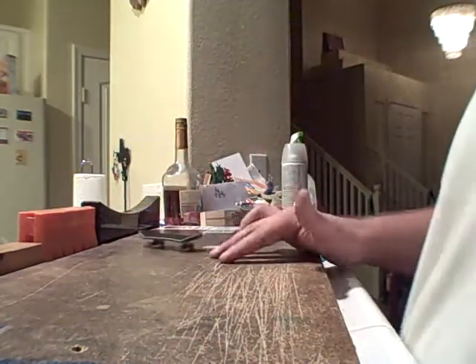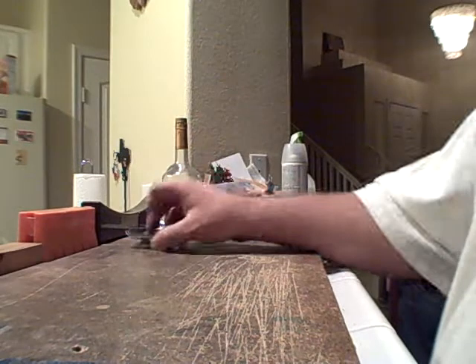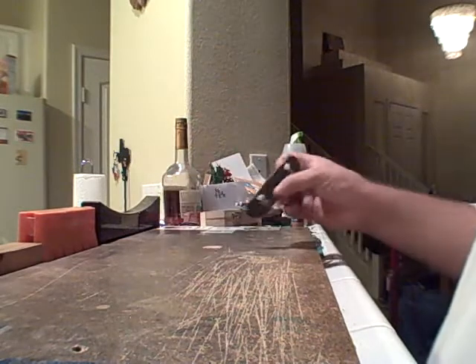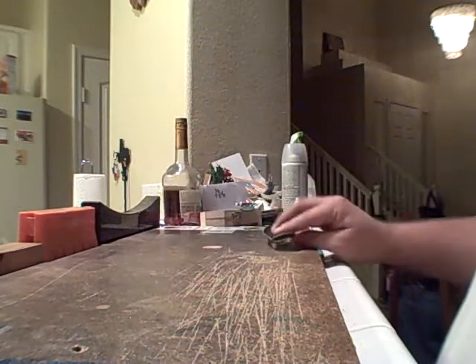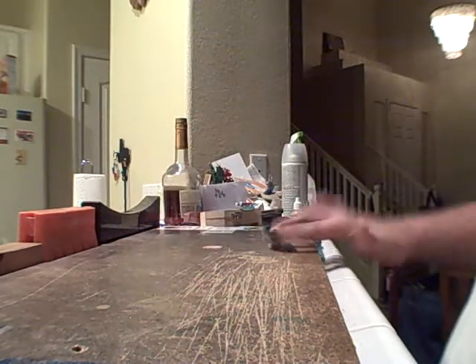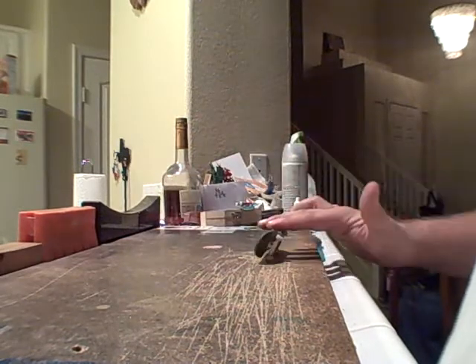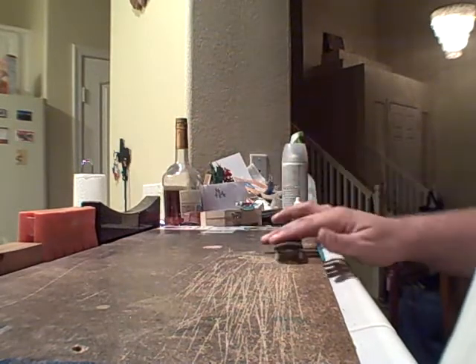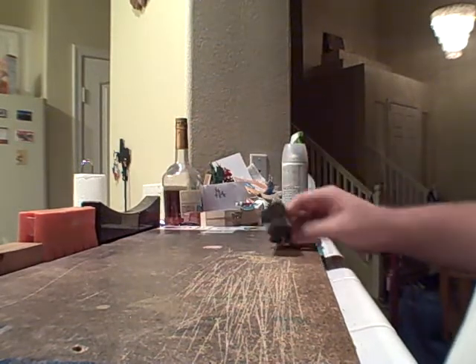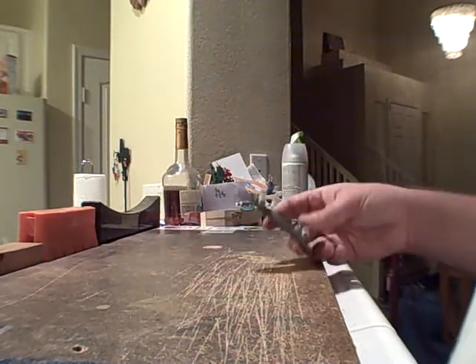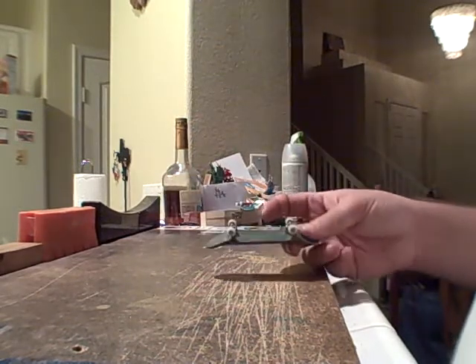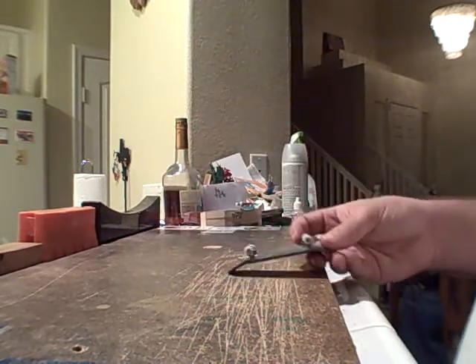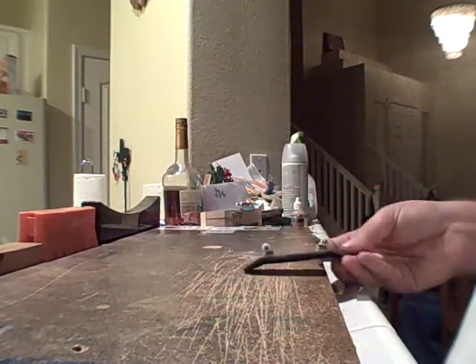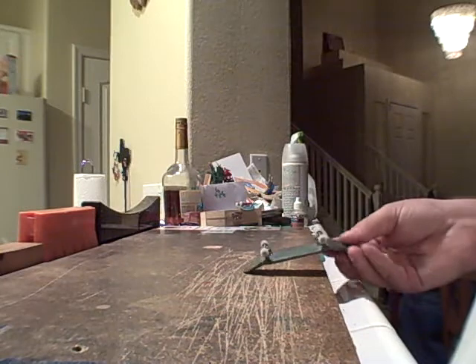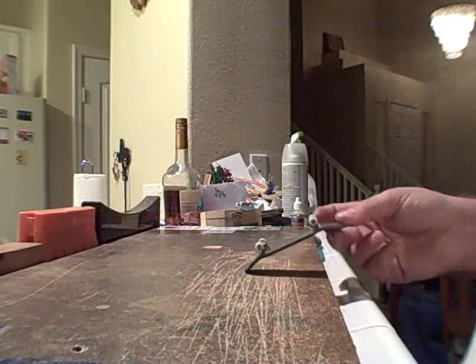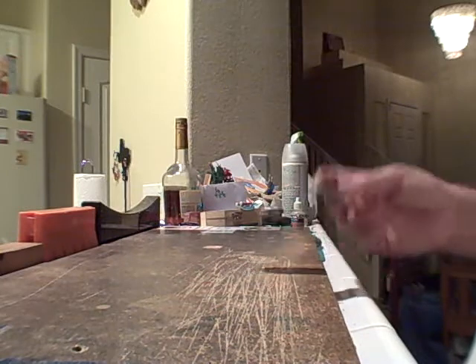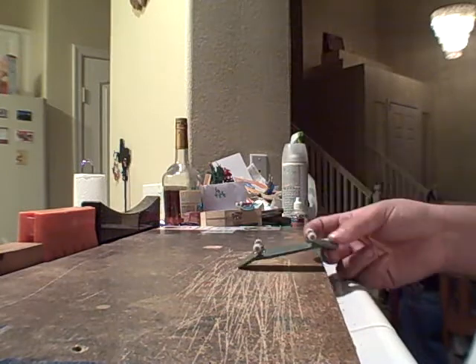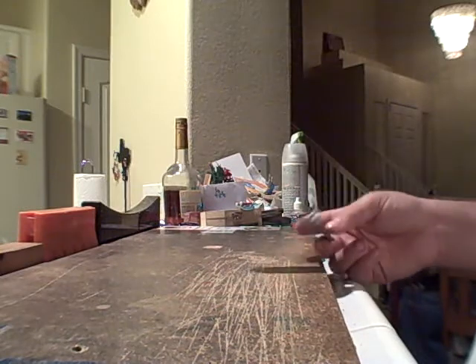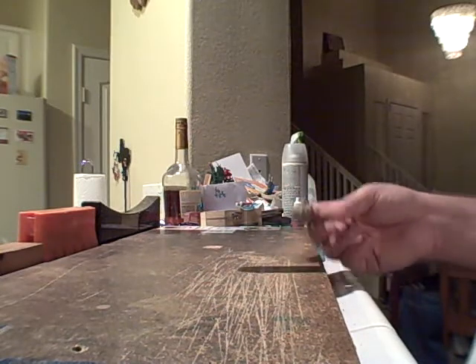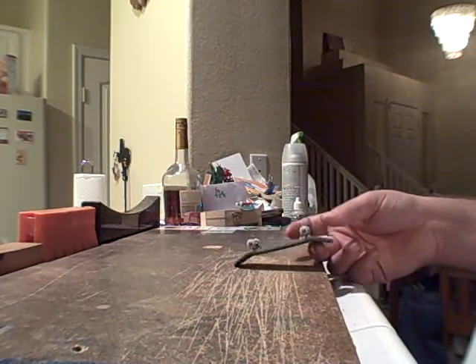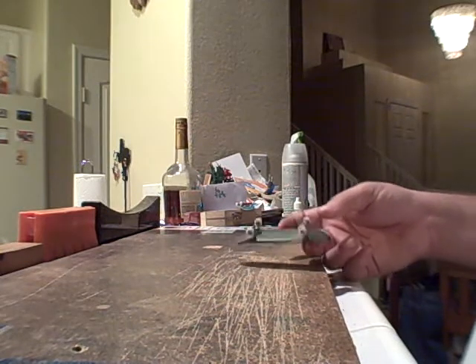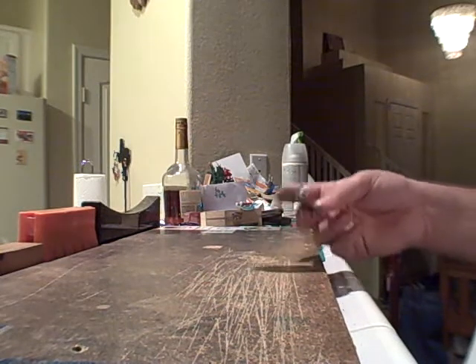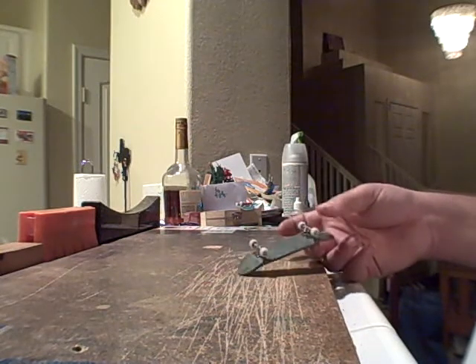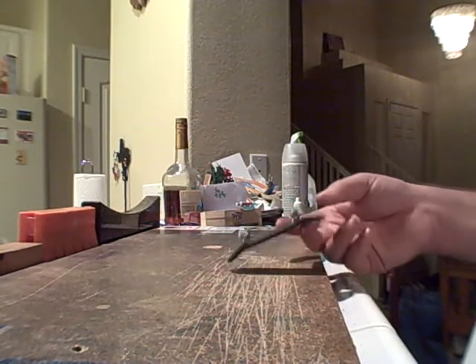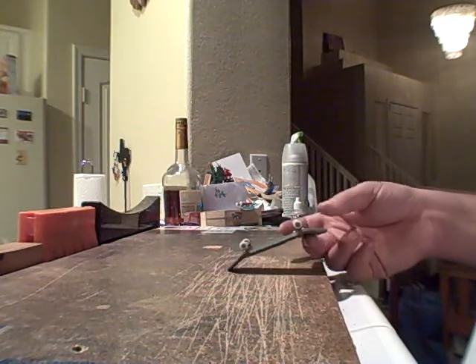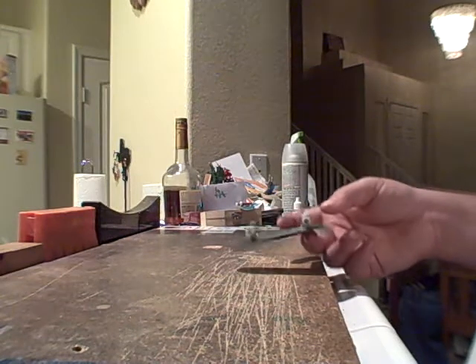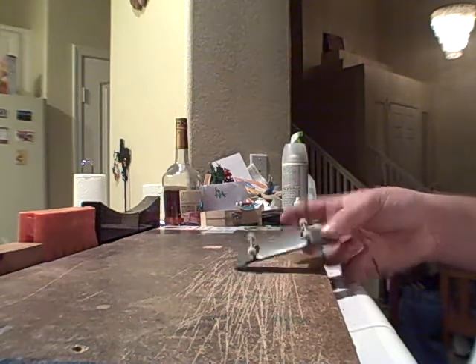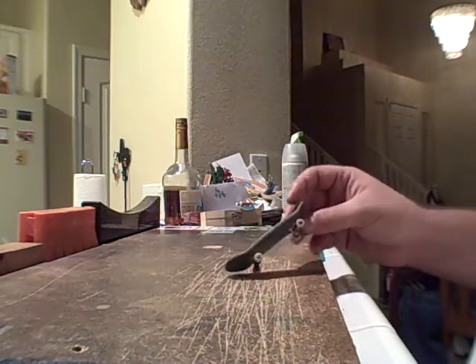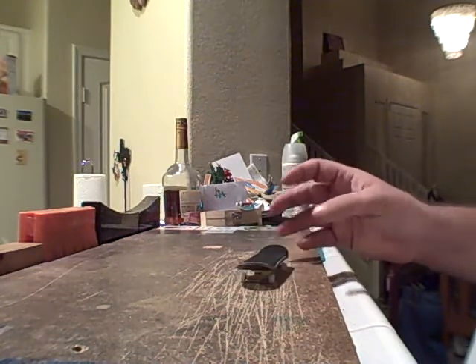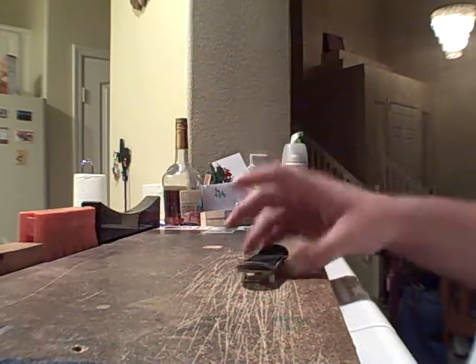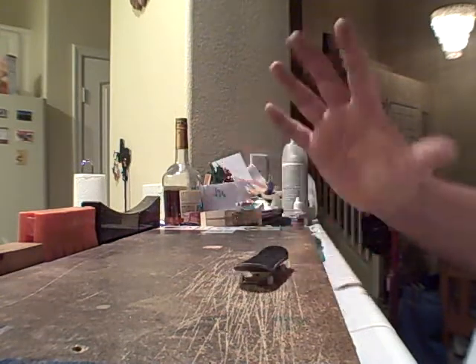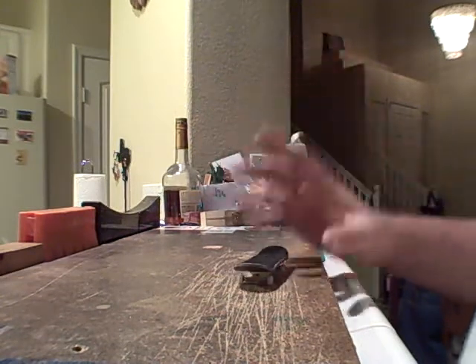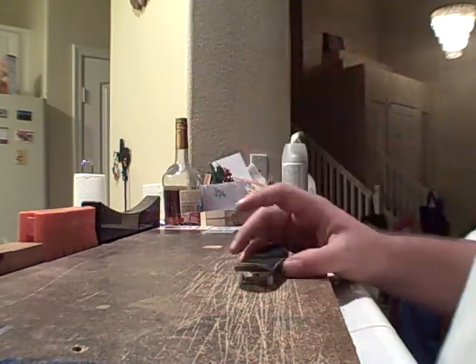Even after a month, this deck still has a hell of a lot of pop — even through Justin Rodriguez's method, and that's with trucks and grip and everything.